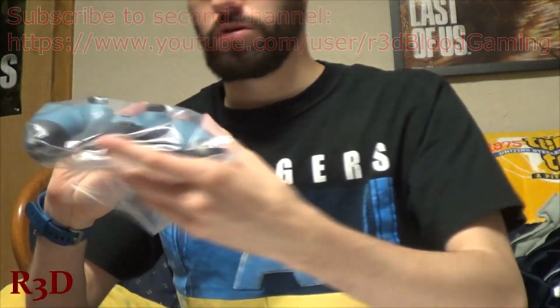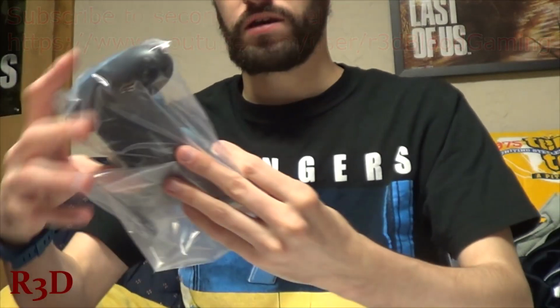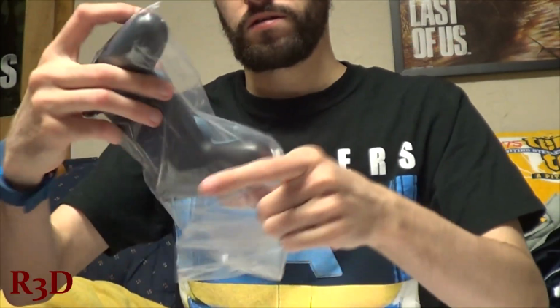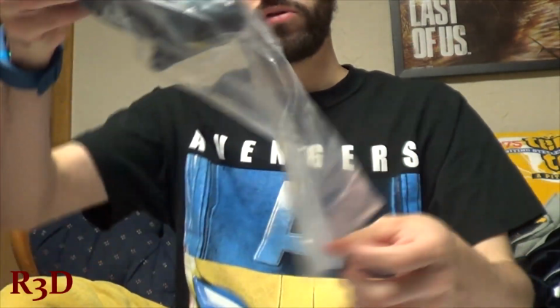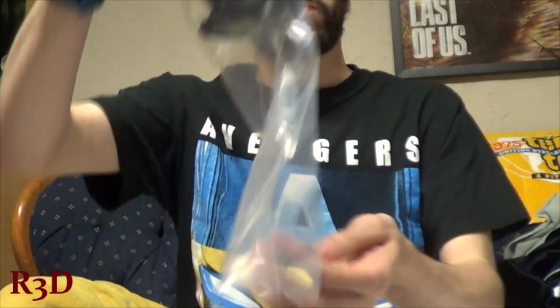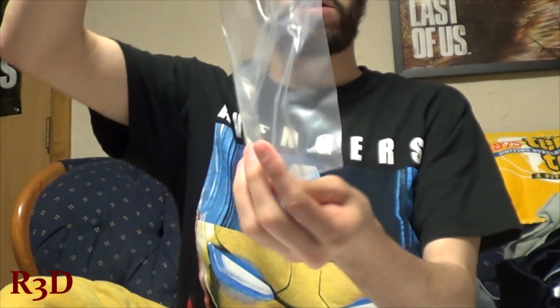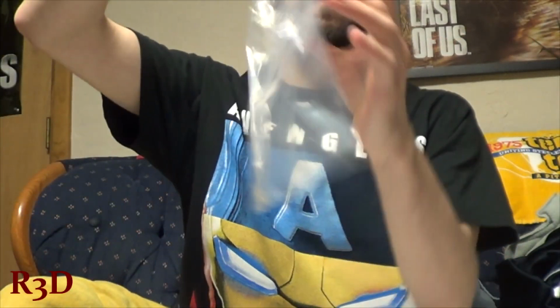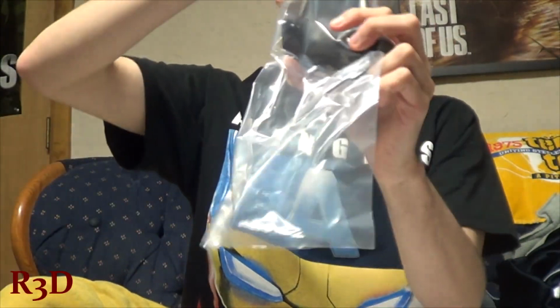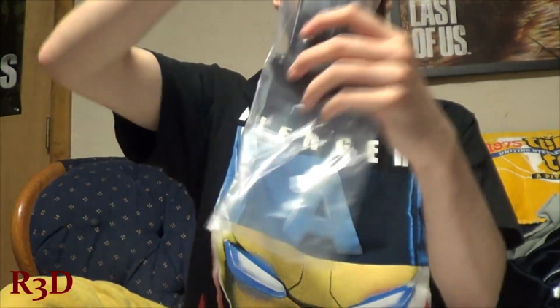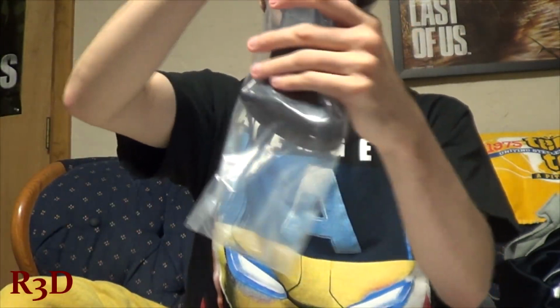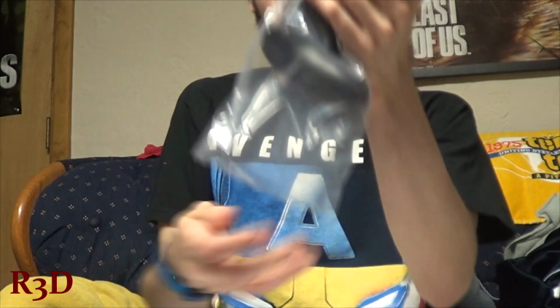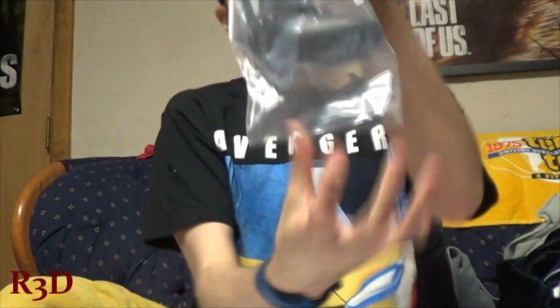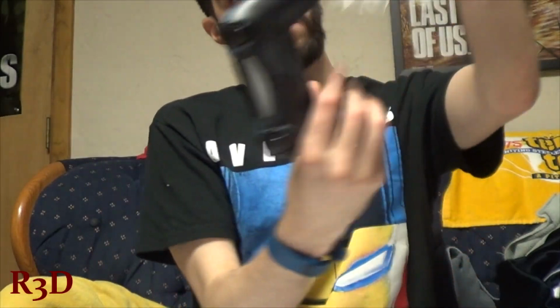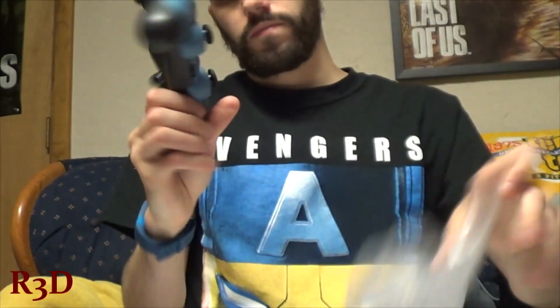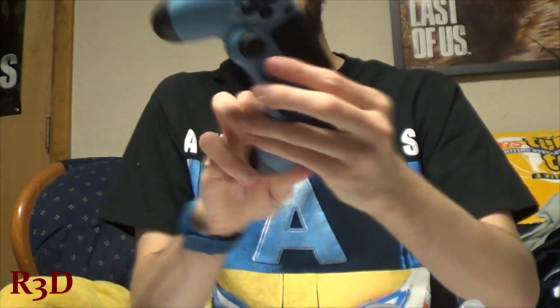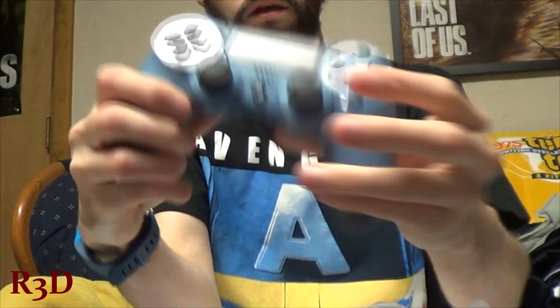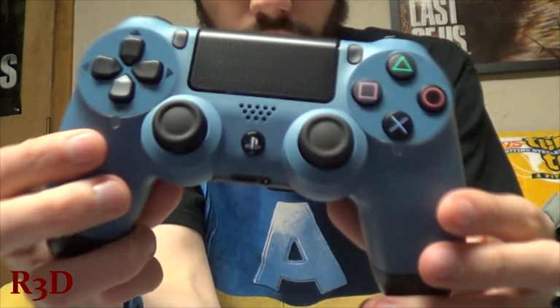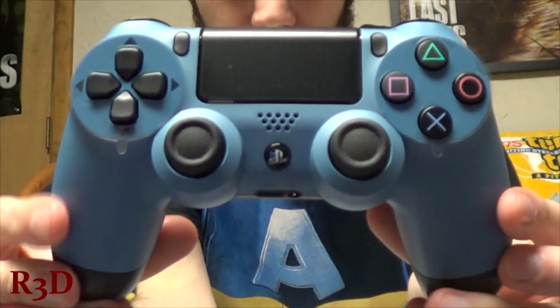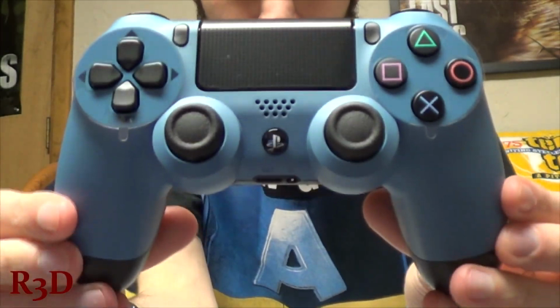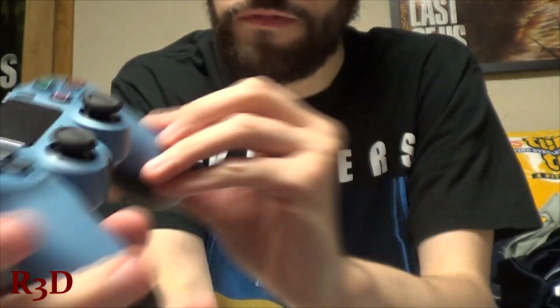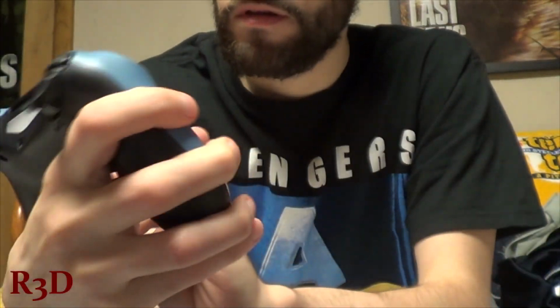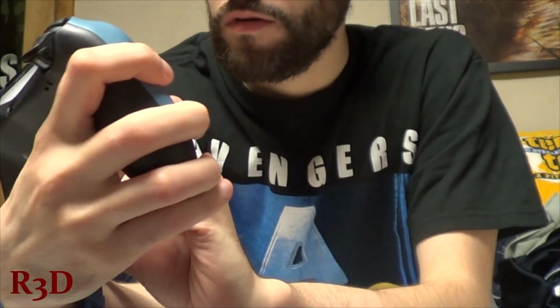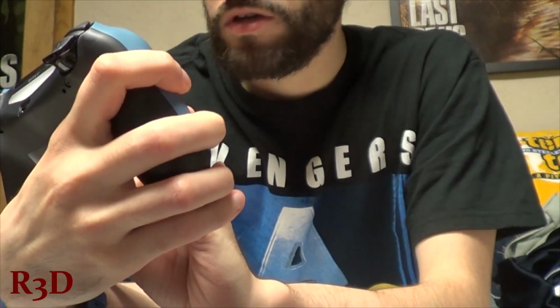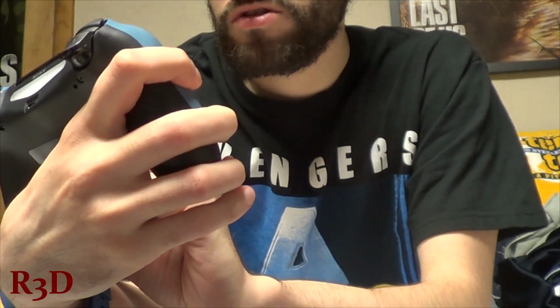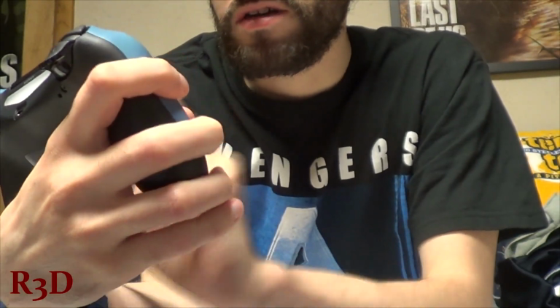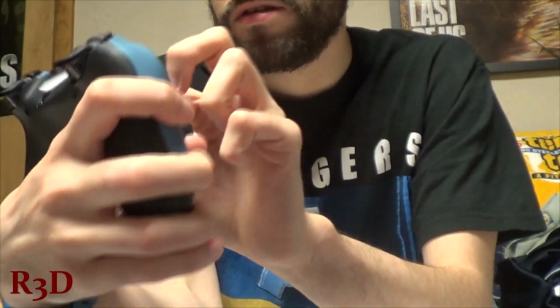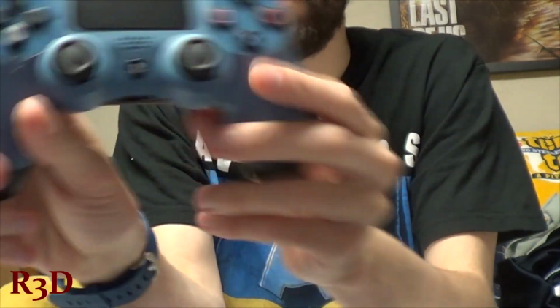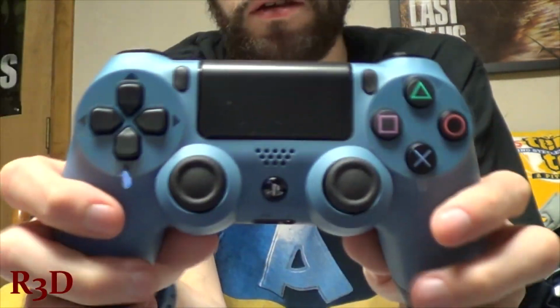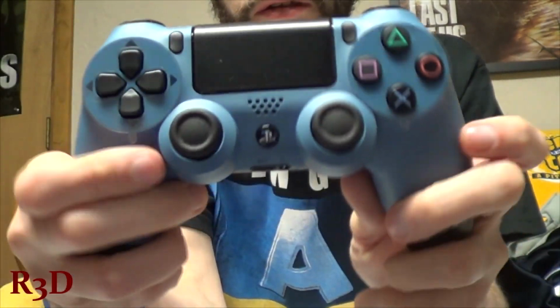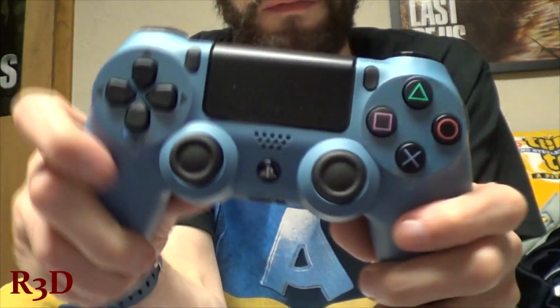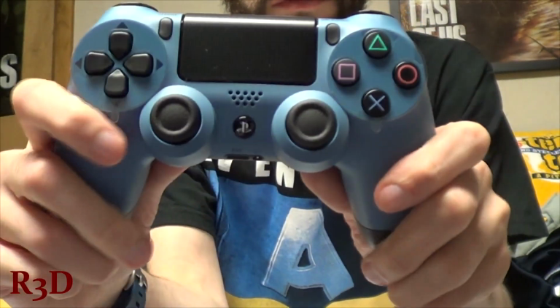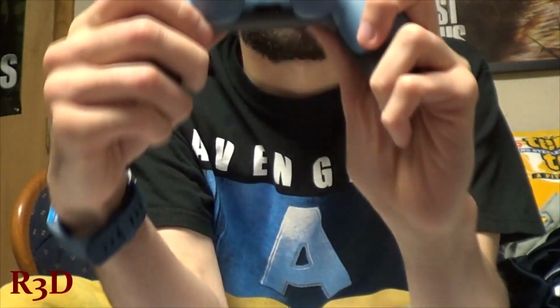You get the blue PlayStation on top here for the color — DualShock 4. That beautiful blue, which looks nice. I like it. I'm gonna be playing with this one tonight.